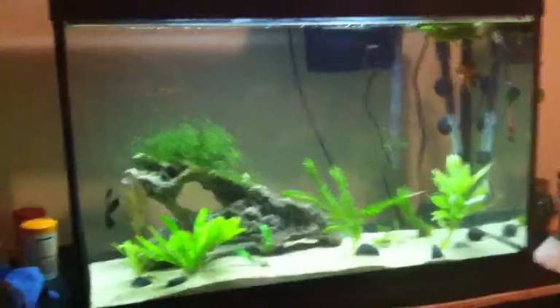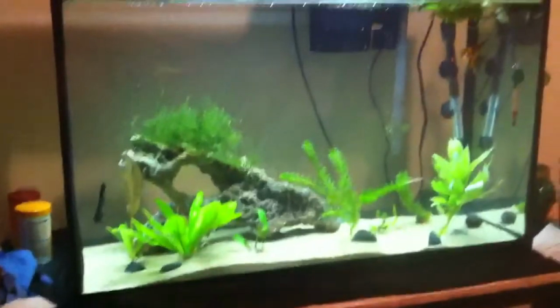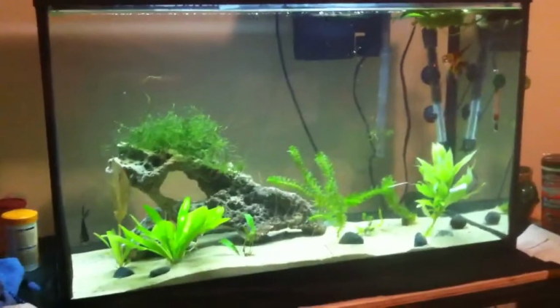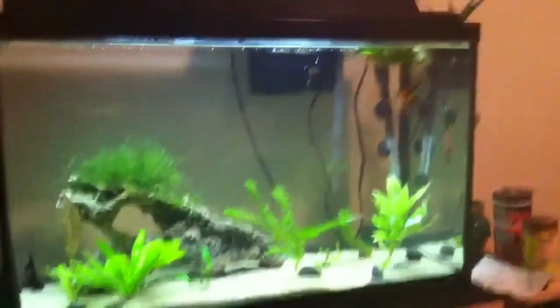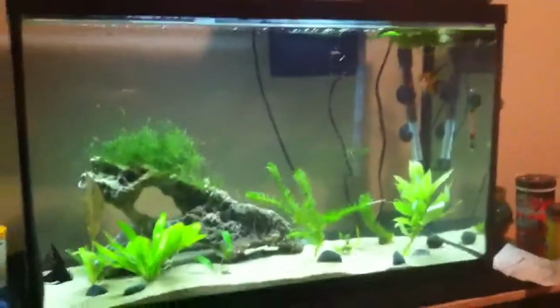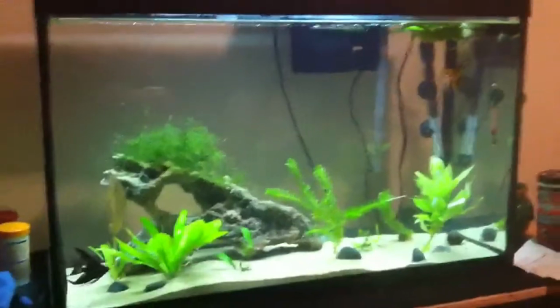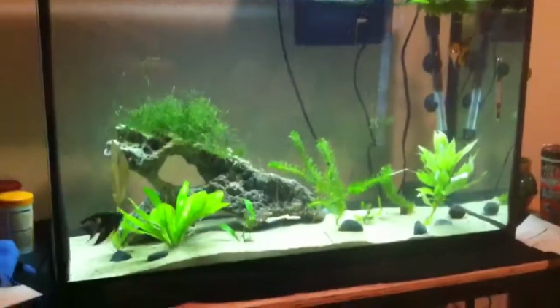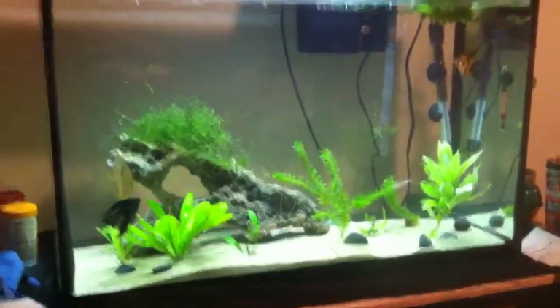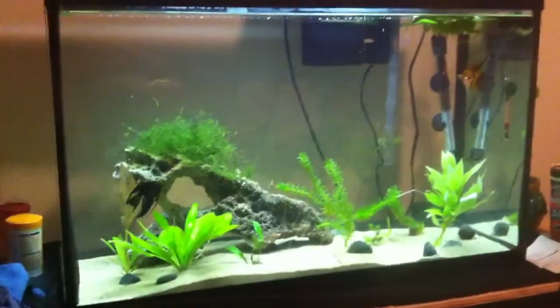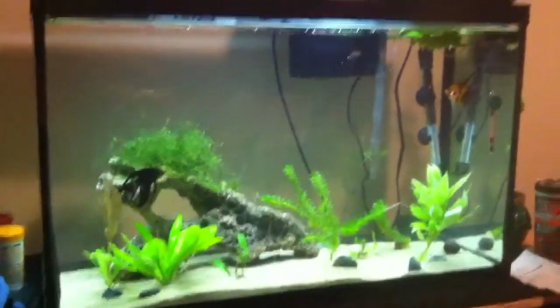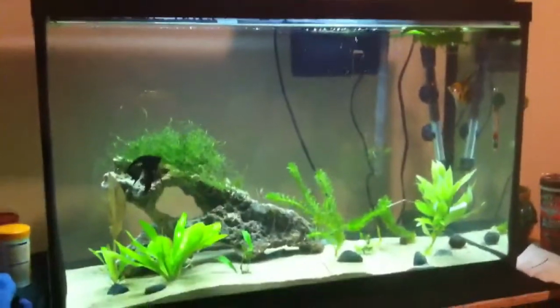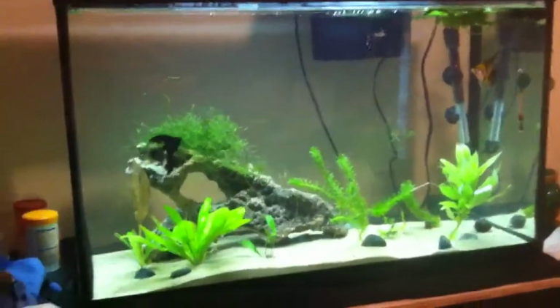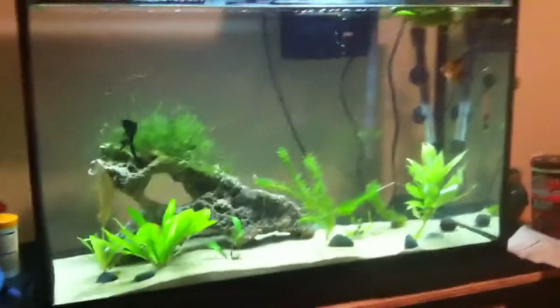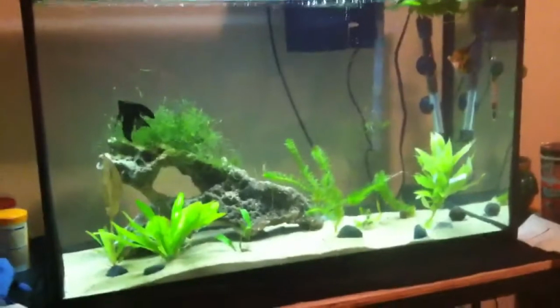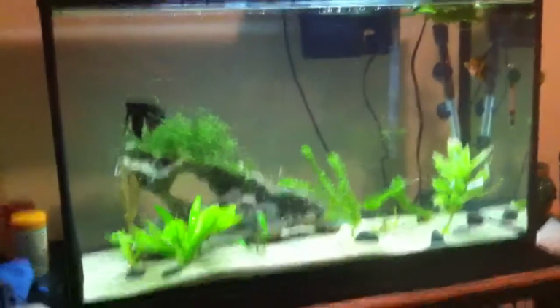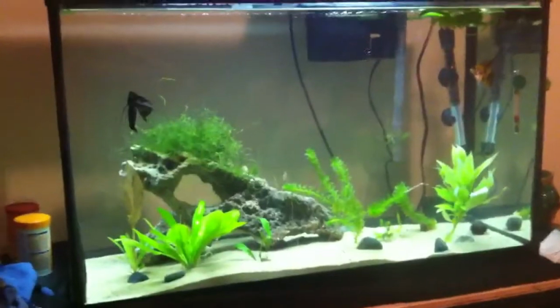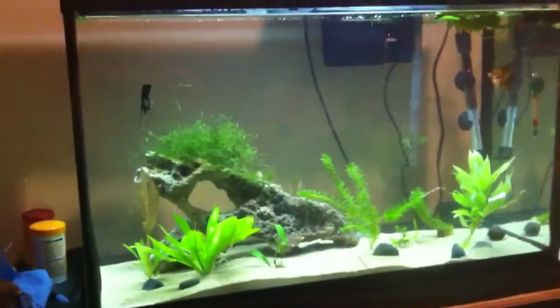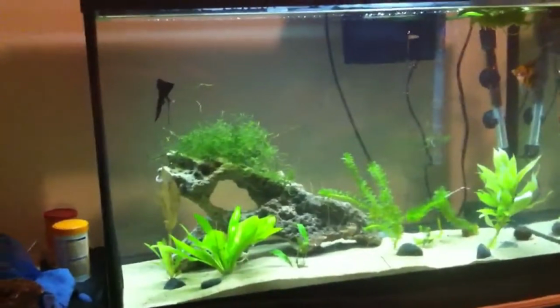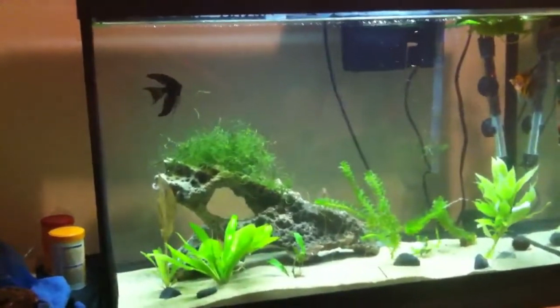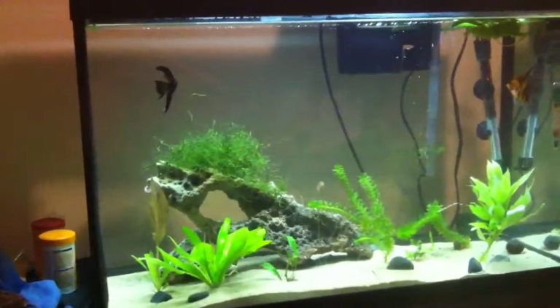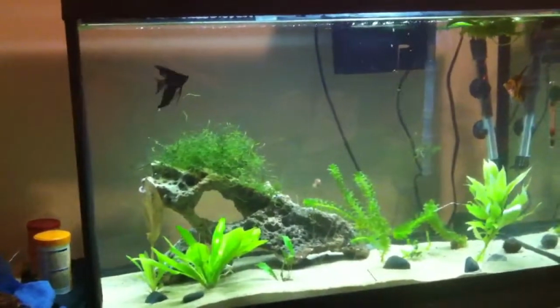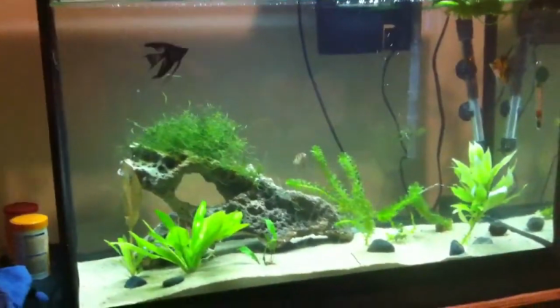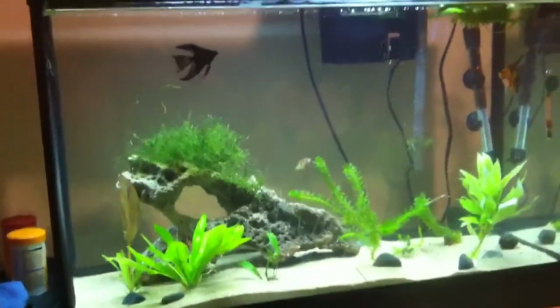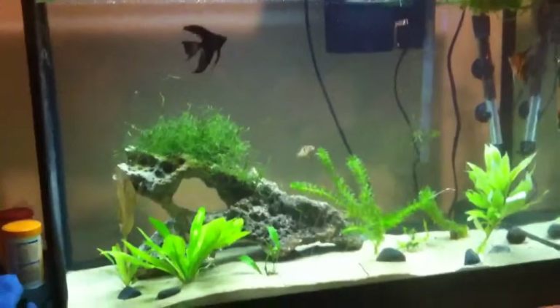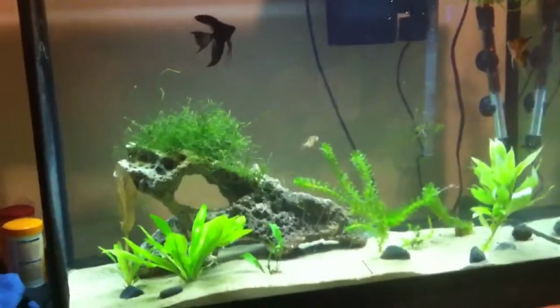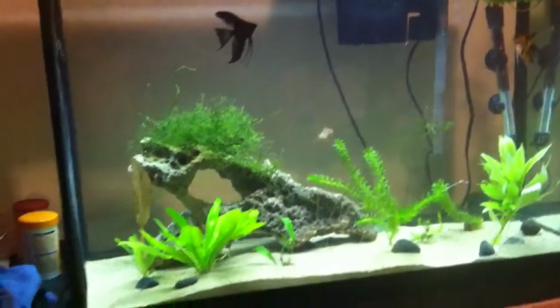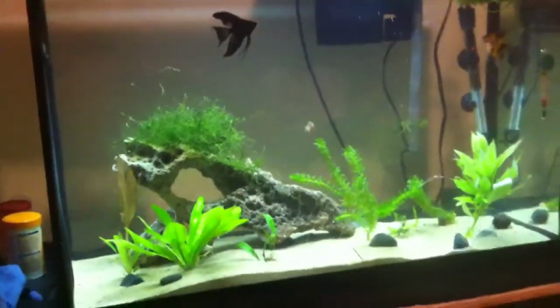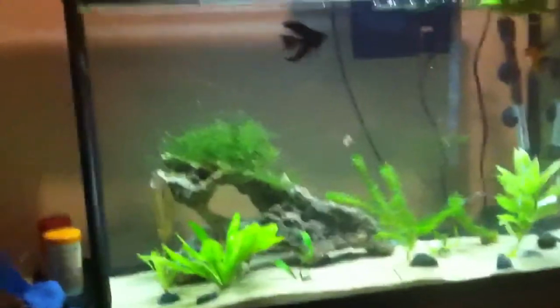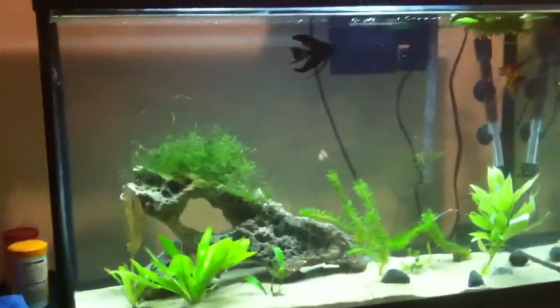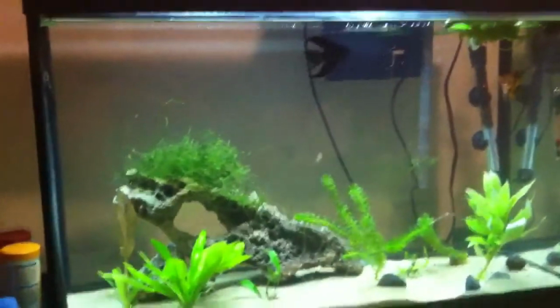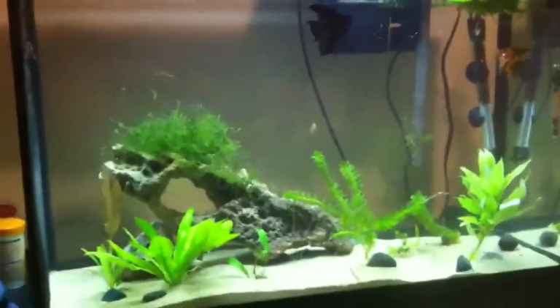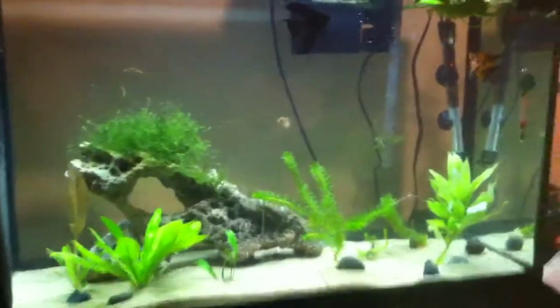Here's a video on my 29 gallon fish tank. This is a contest entry for NJW1383's Christmas contest. Thank you for holding this contest, thank you very much.